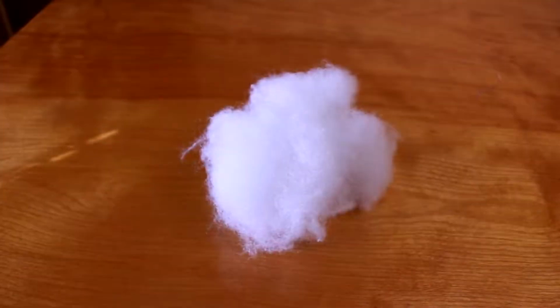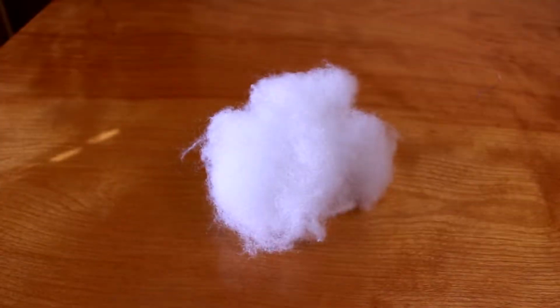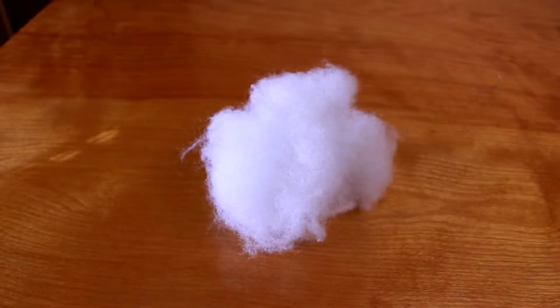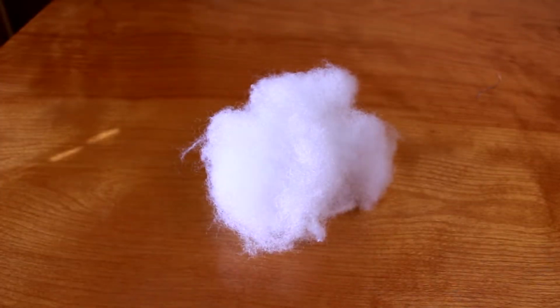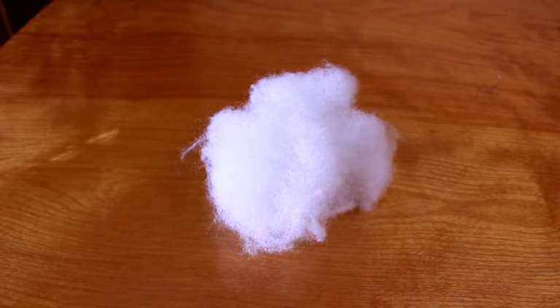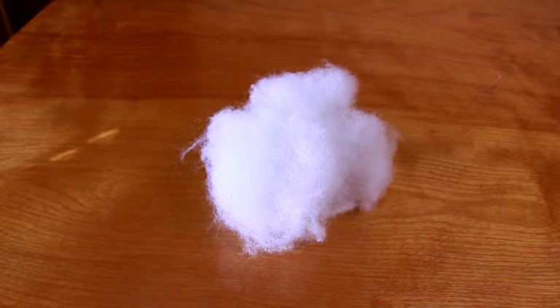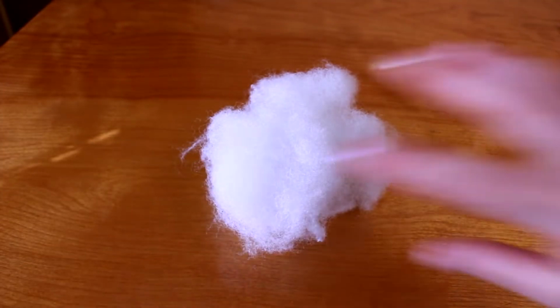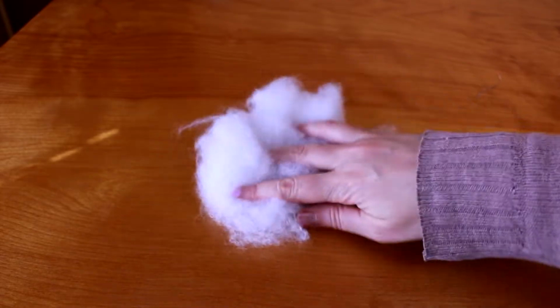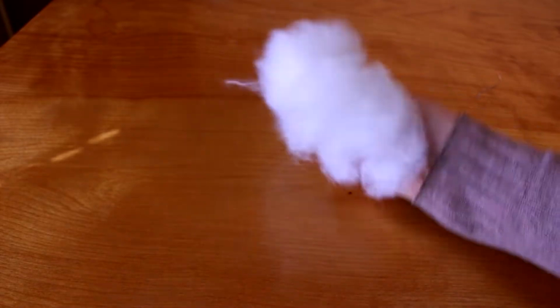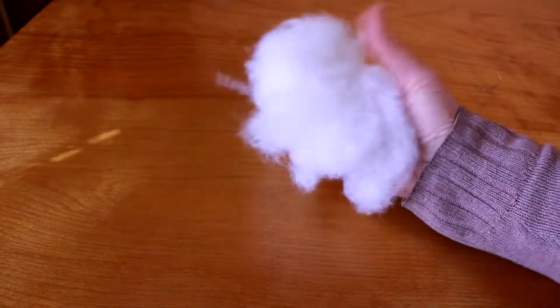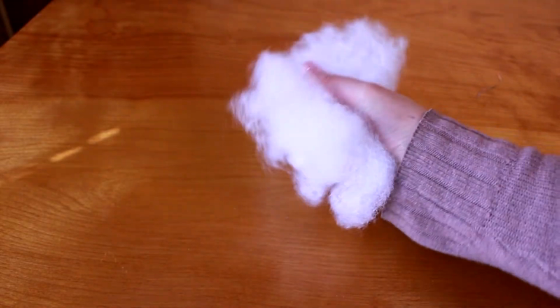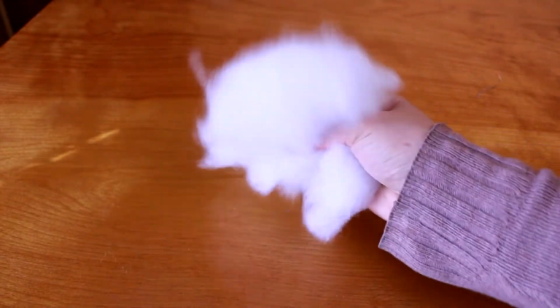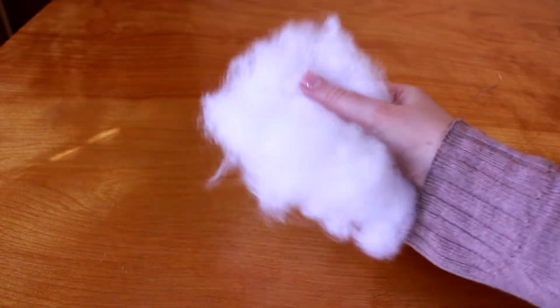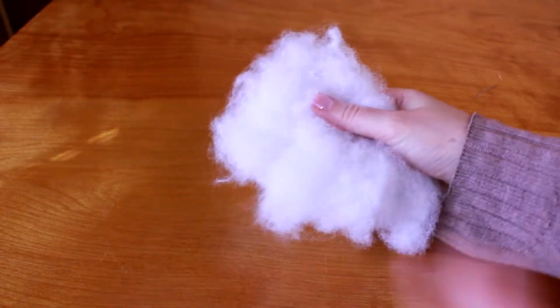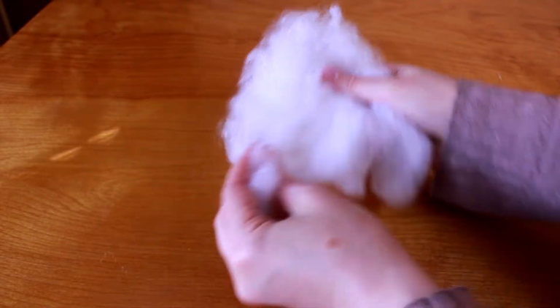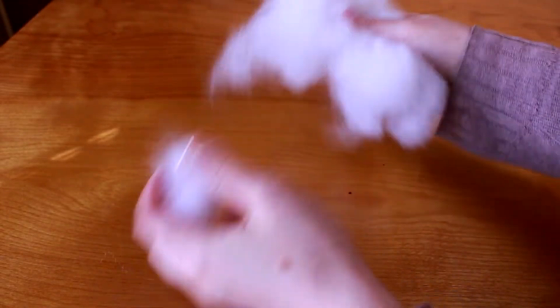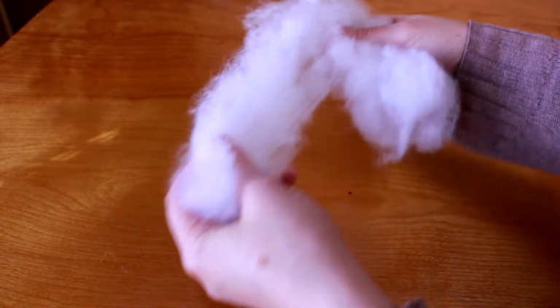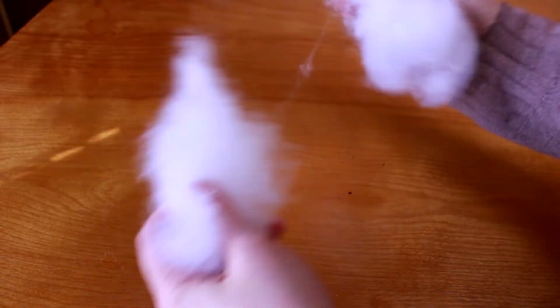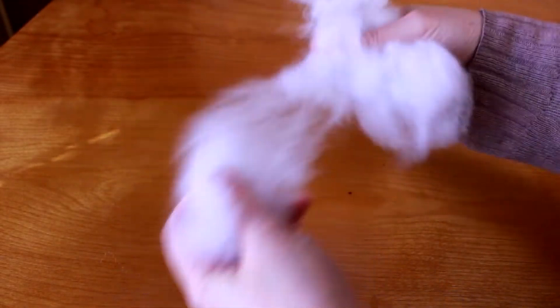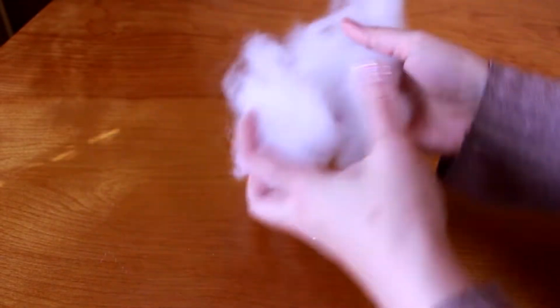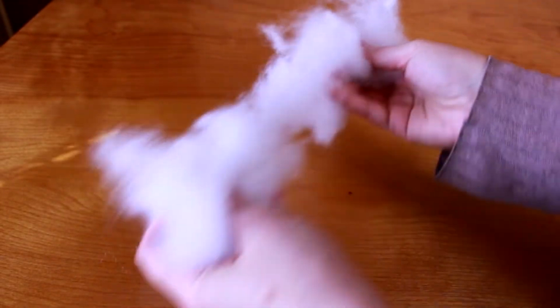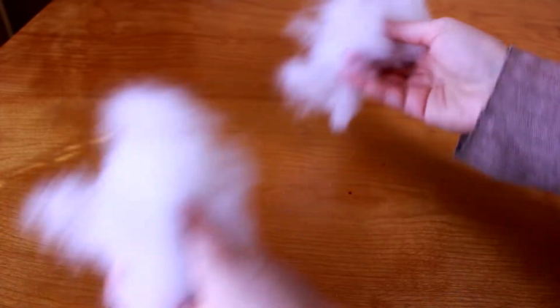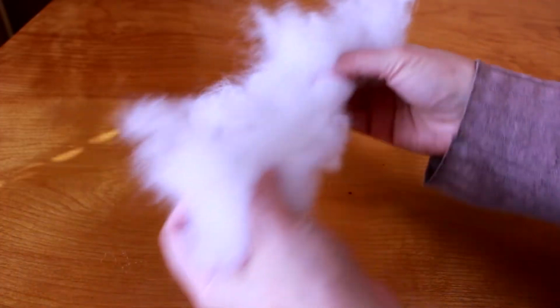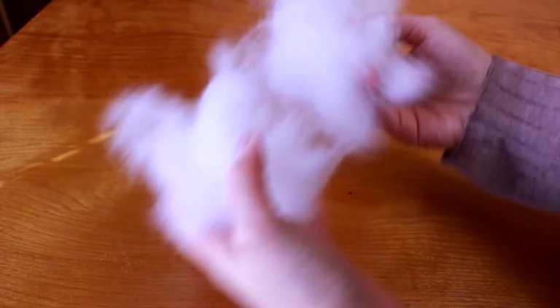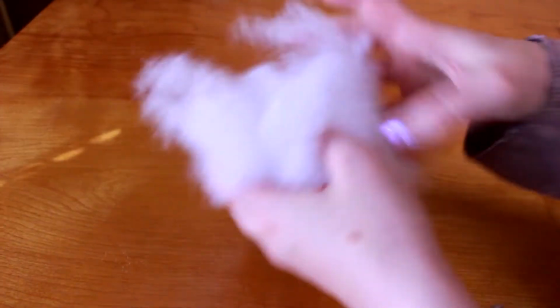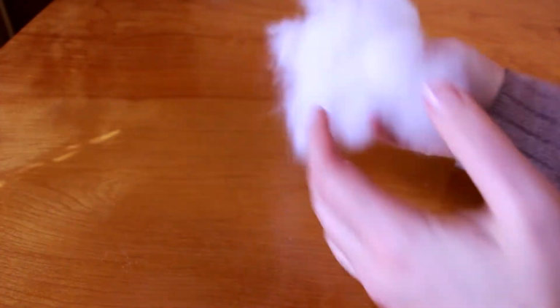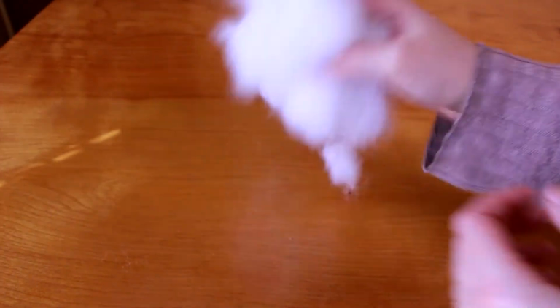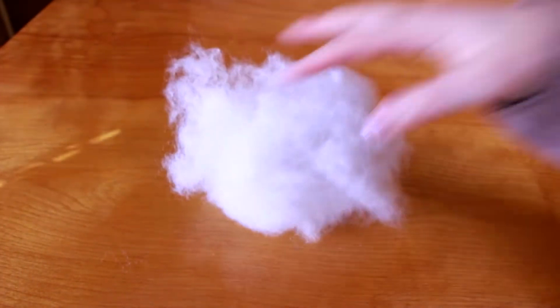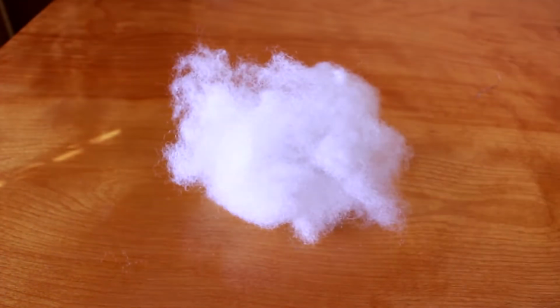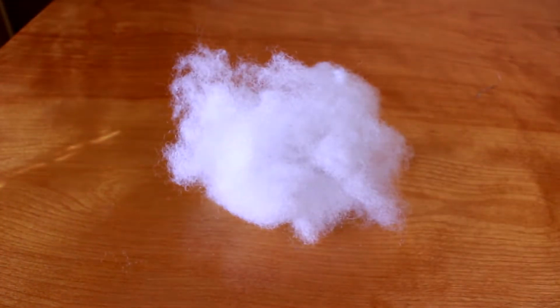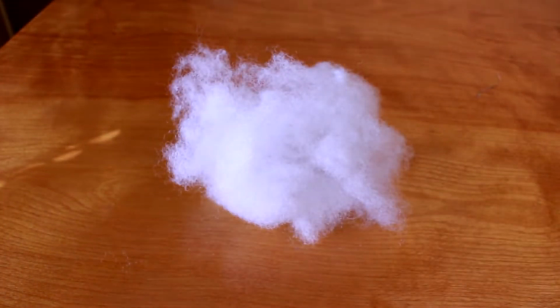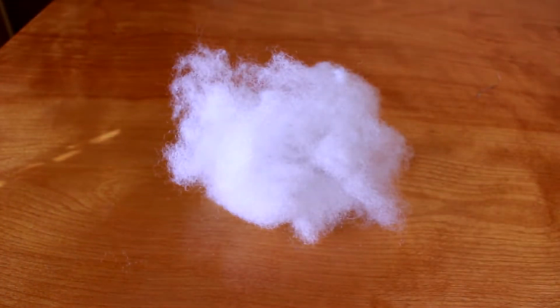Now let's talk about stuffing. I am using polyfill, which is the big name brand fiberfill found in most craft stores. You could also do foam, batting, or even down. I went with polyfill because it's cheap and easy to use.